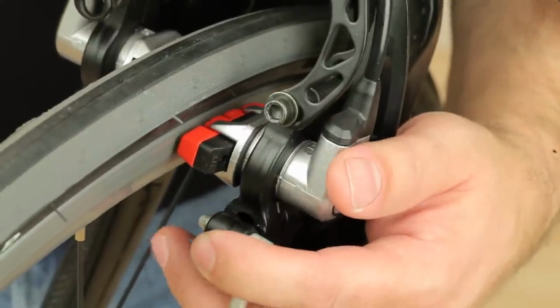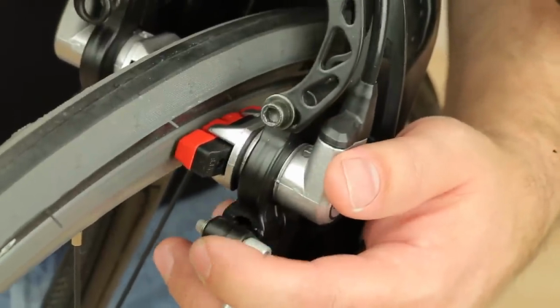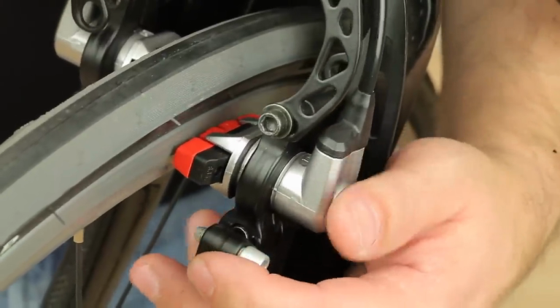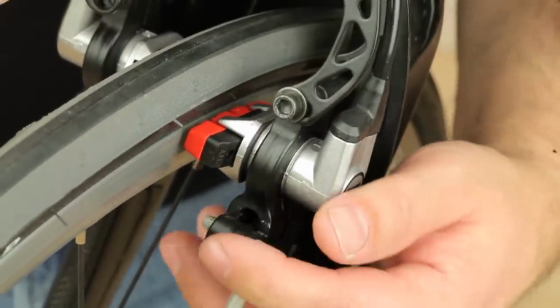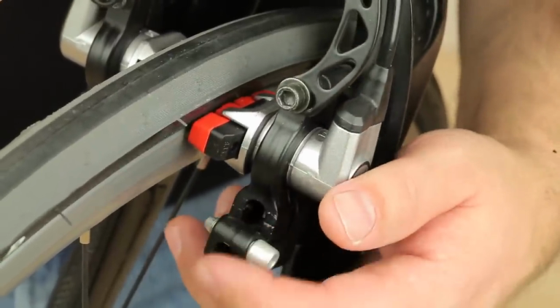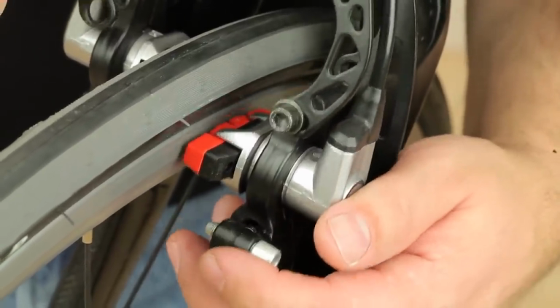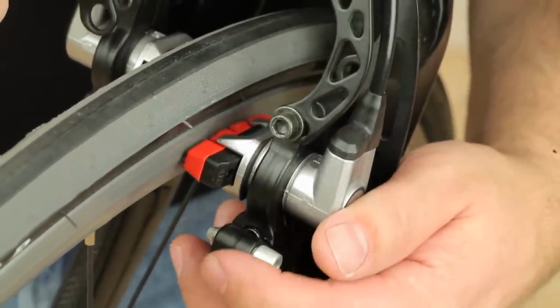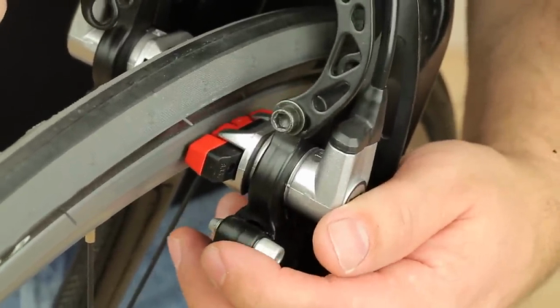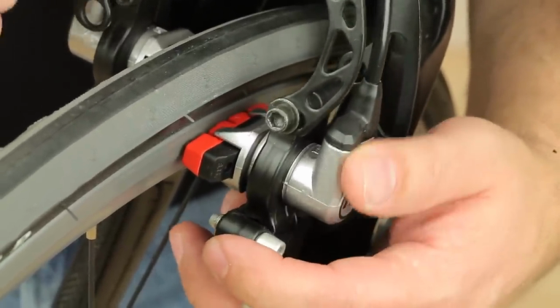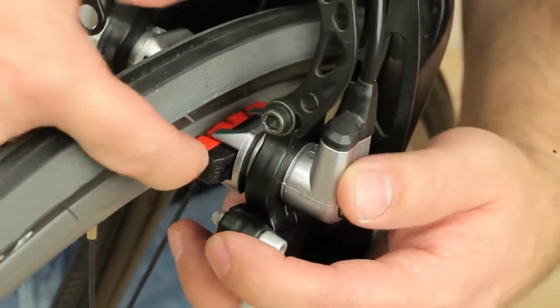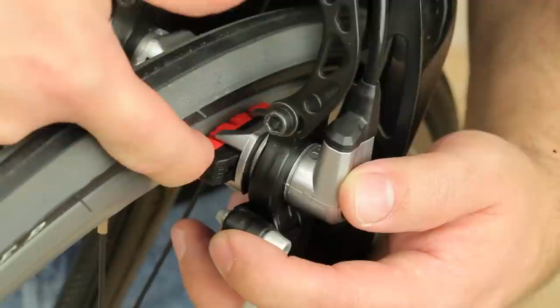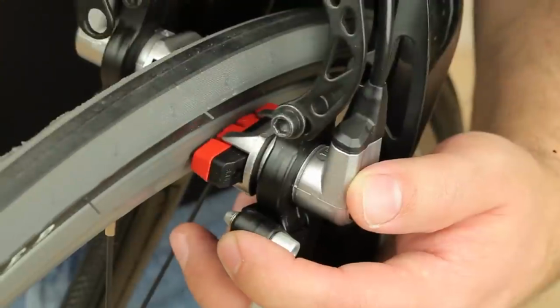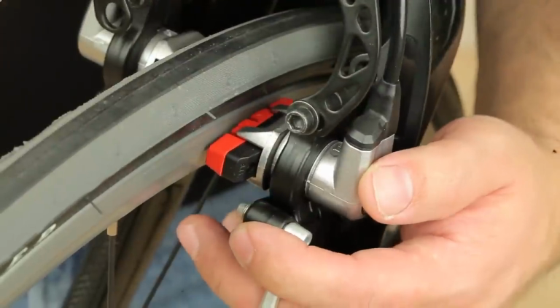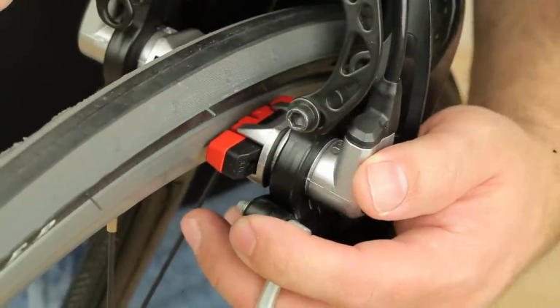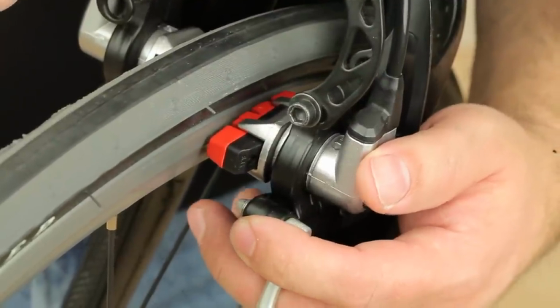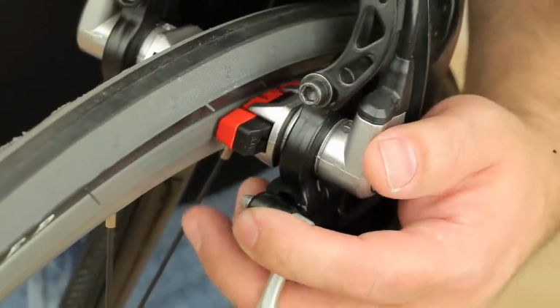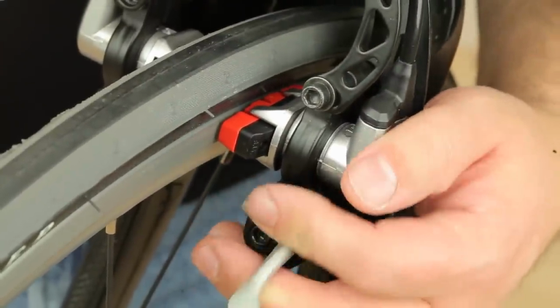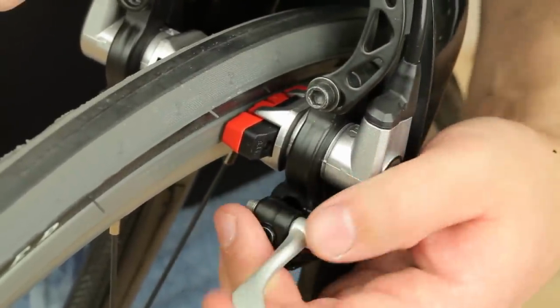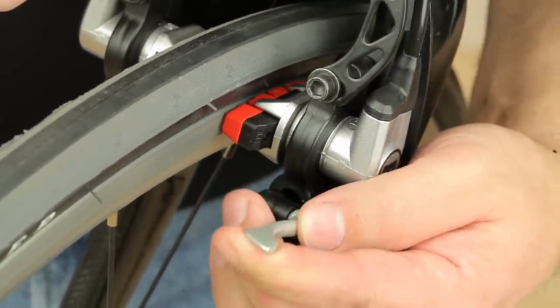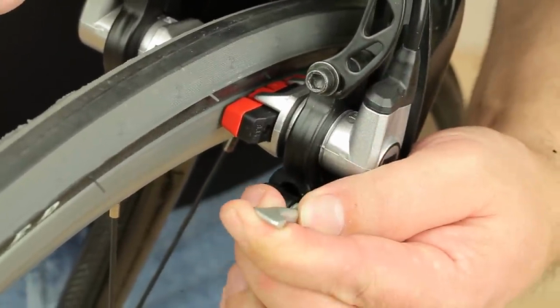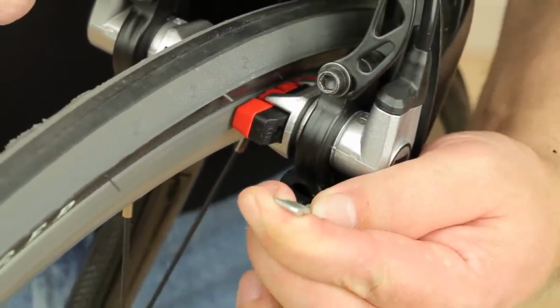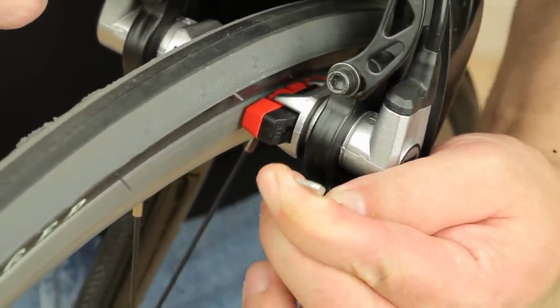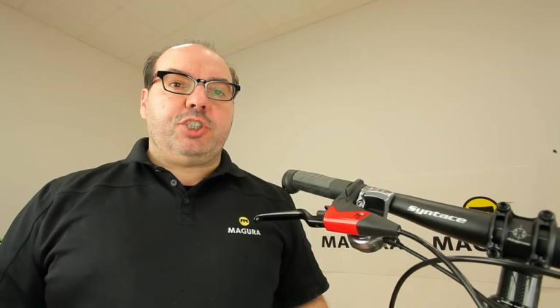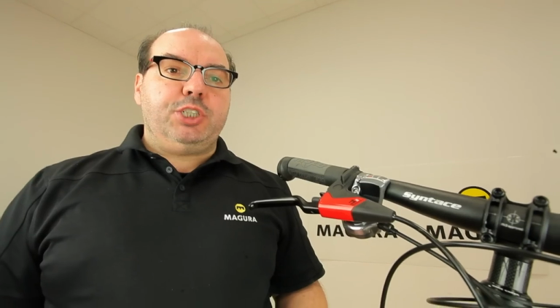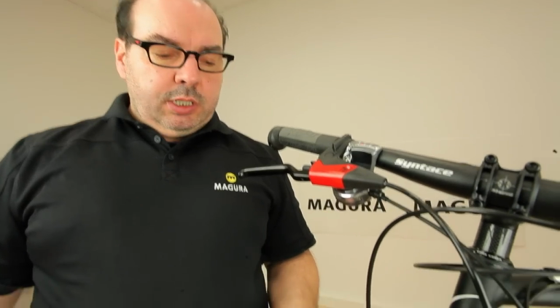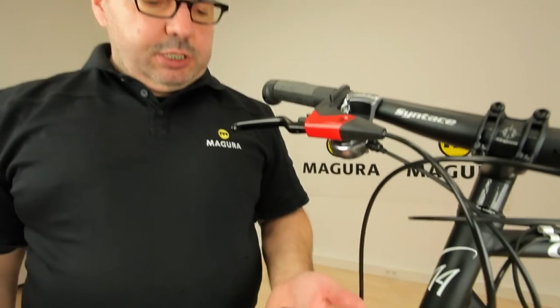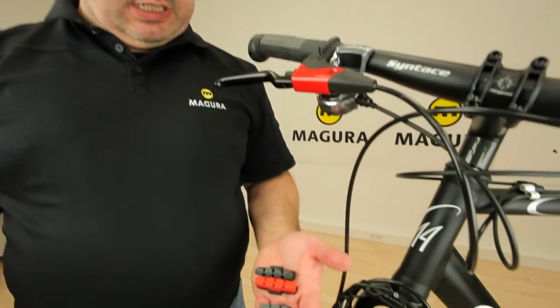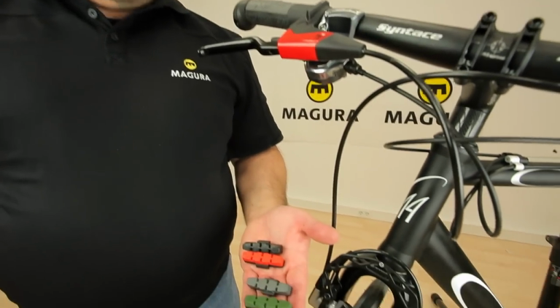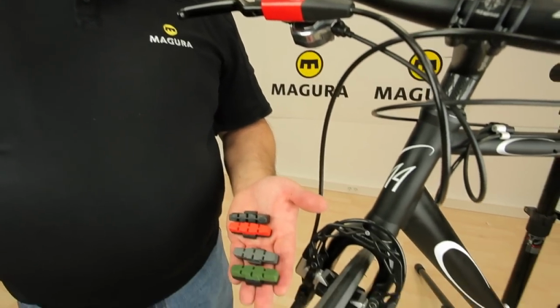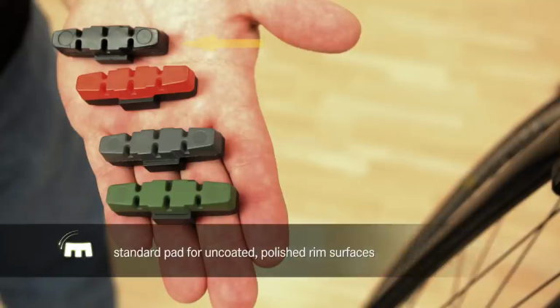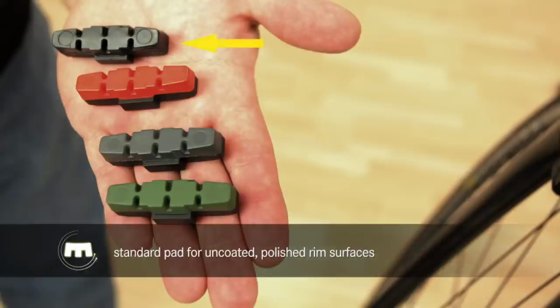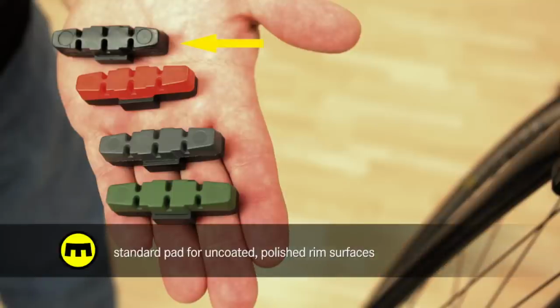When remounting the cylinder, take care to position it at the correct height for the braking surface of your rim. Magura offers four different pad compounds tailored for different rim surfaces.